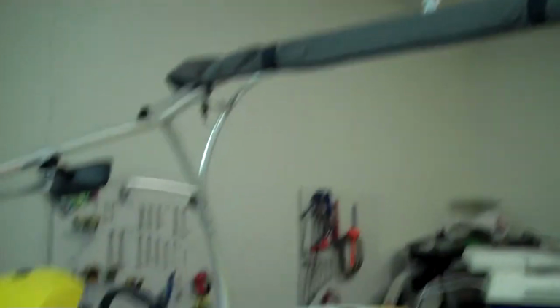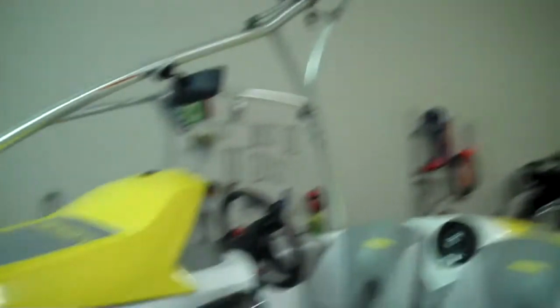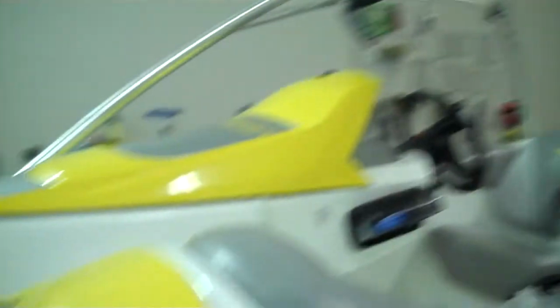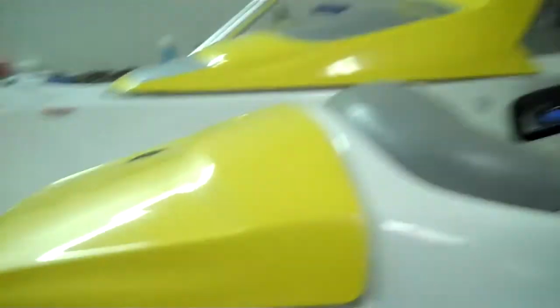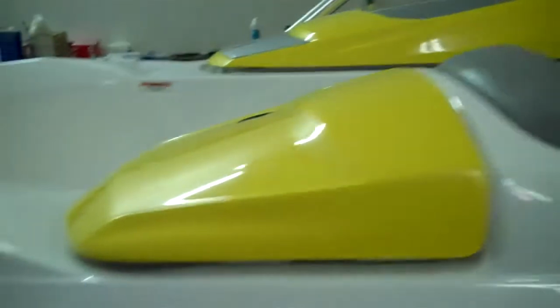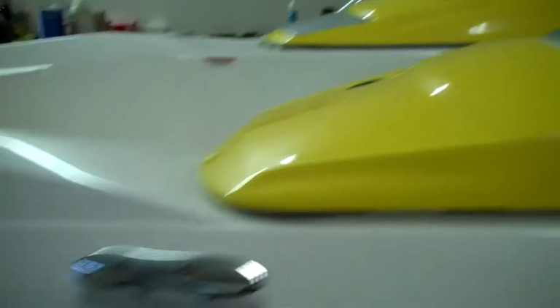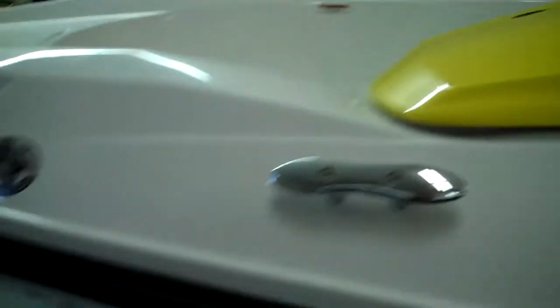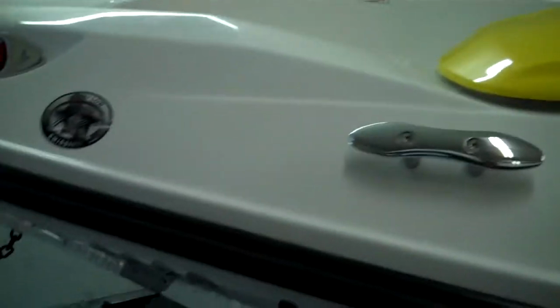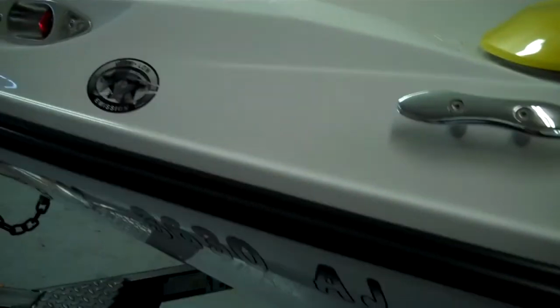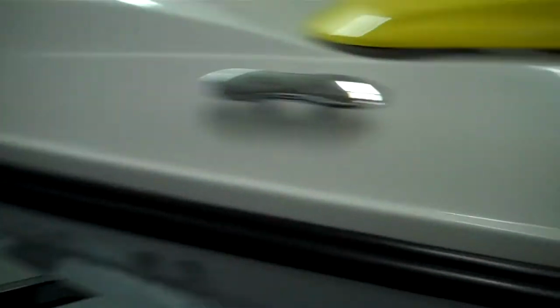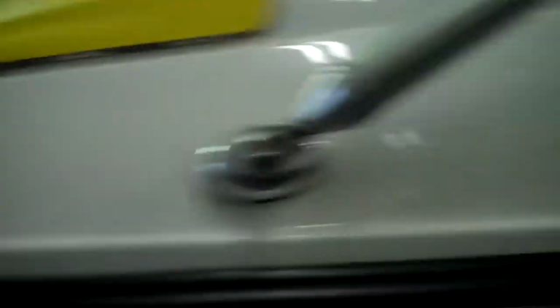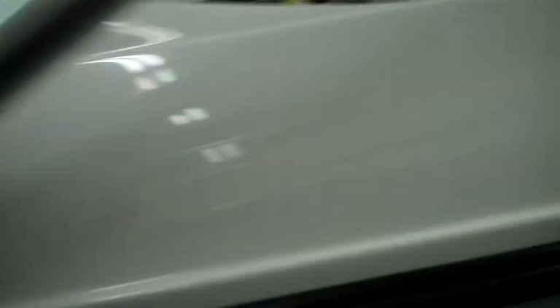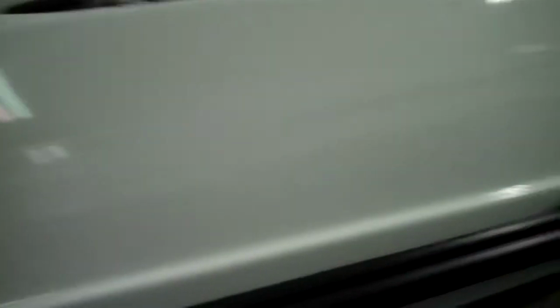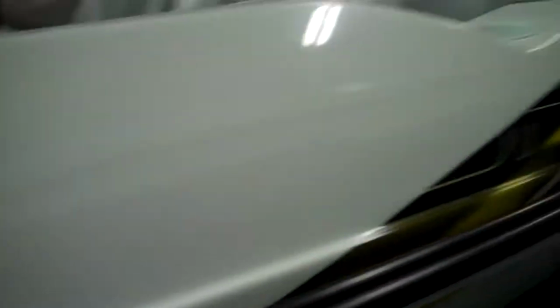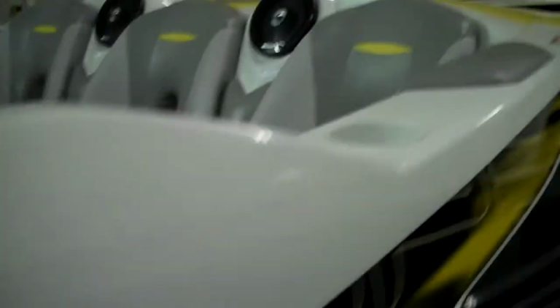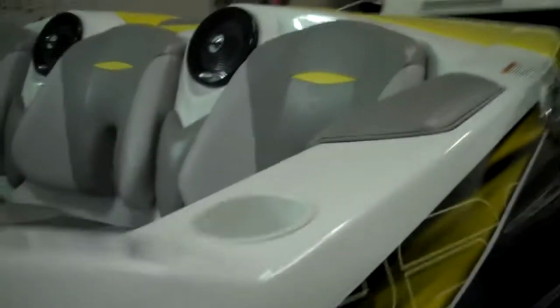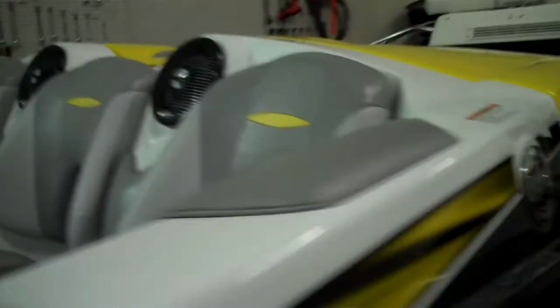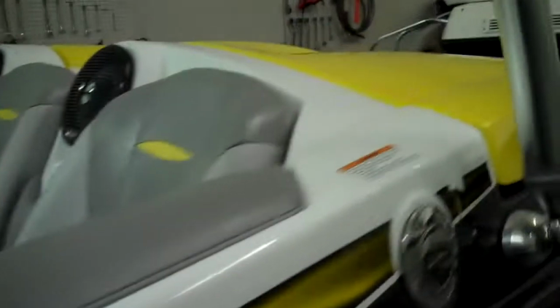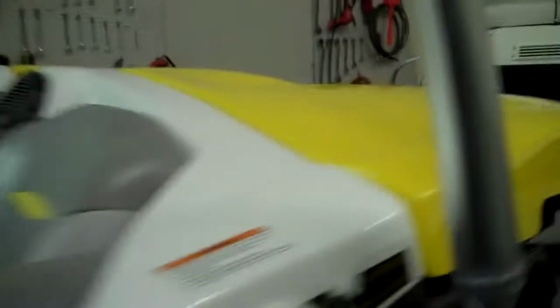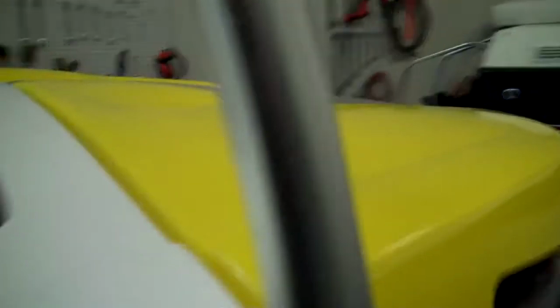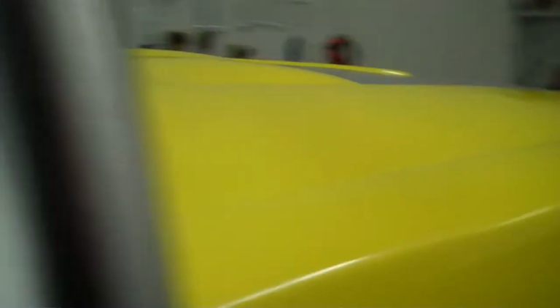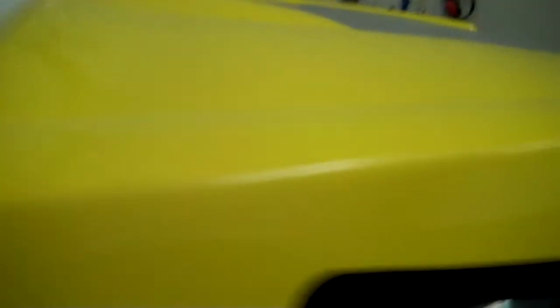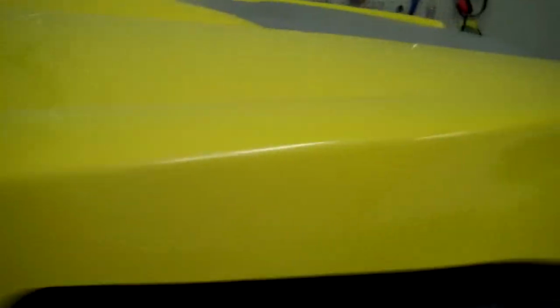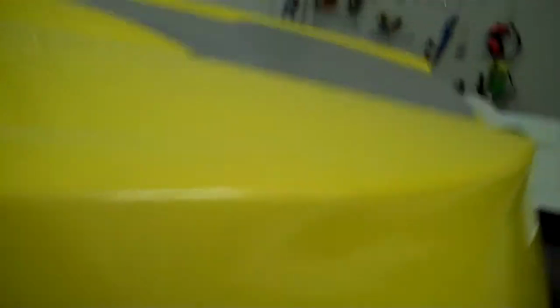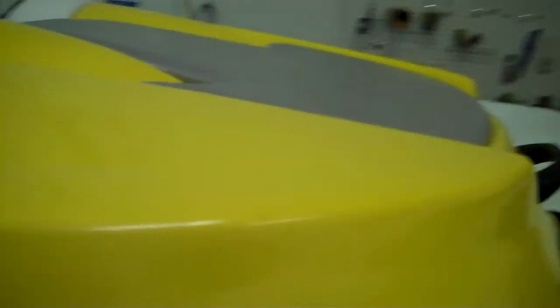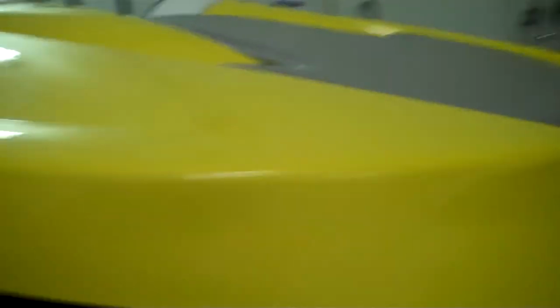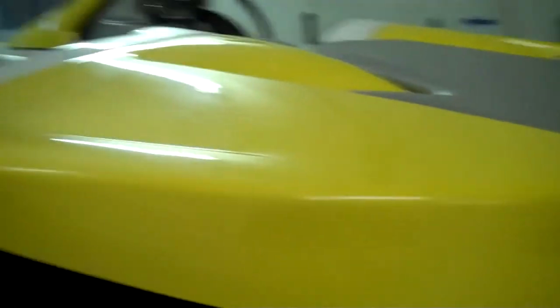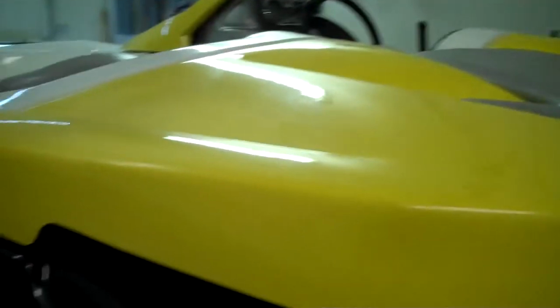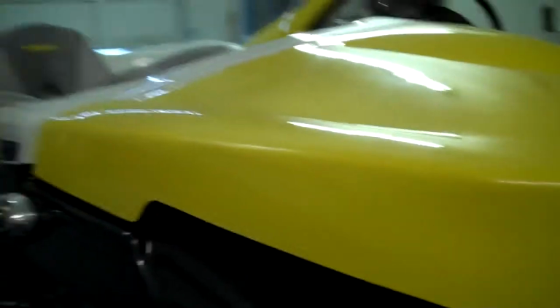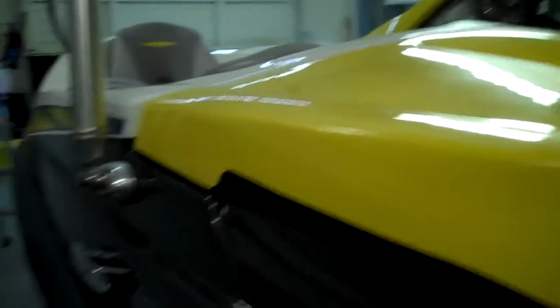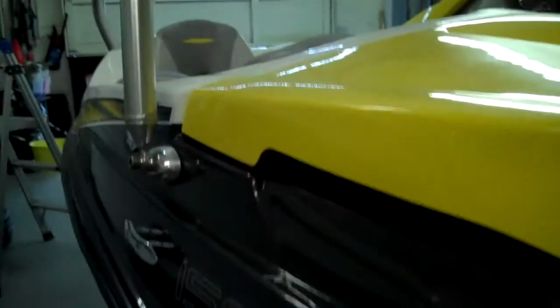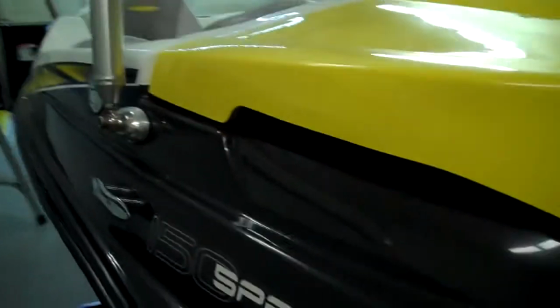Under 12 grand, no additional fees. Factory wake tower, factory bimini top. This boat is as new because it has eight original hours. It is a Sea-Doo, one of the largest manufacturers of pleasure craft in the jet boat series in the world.